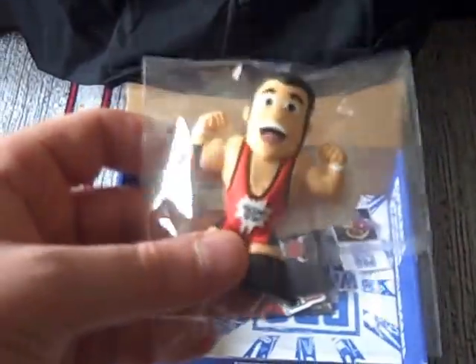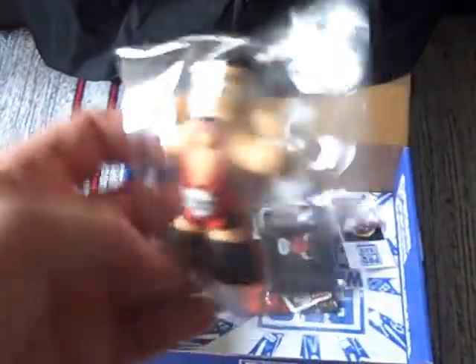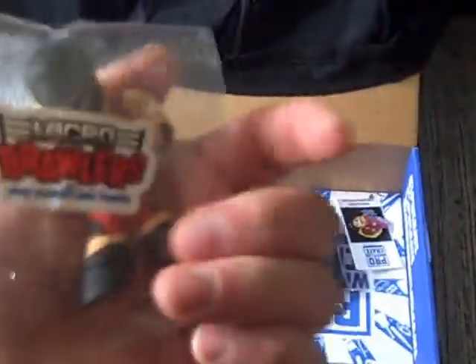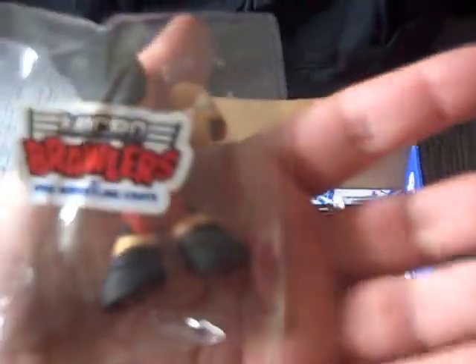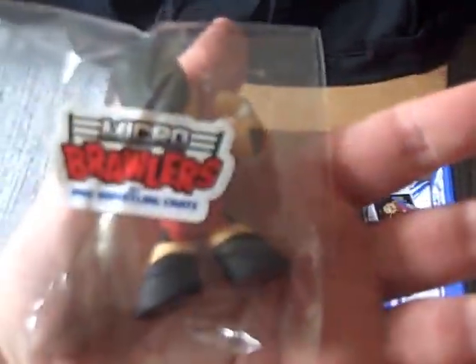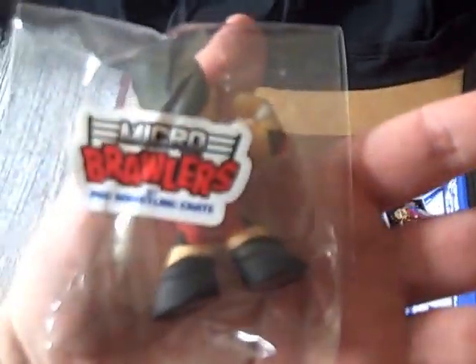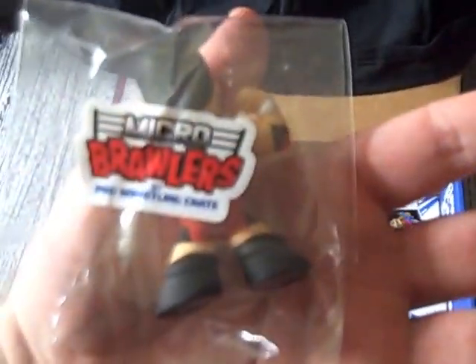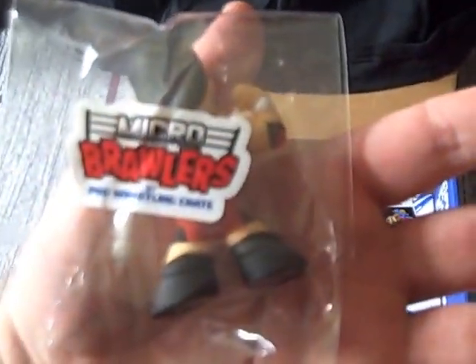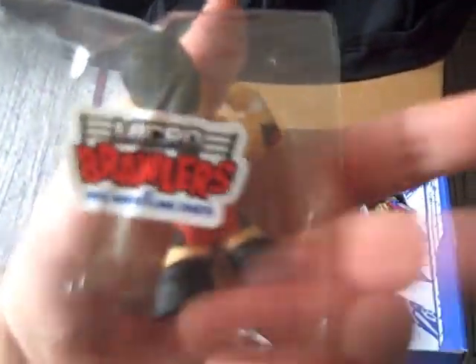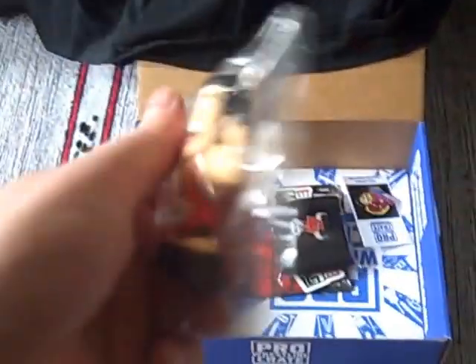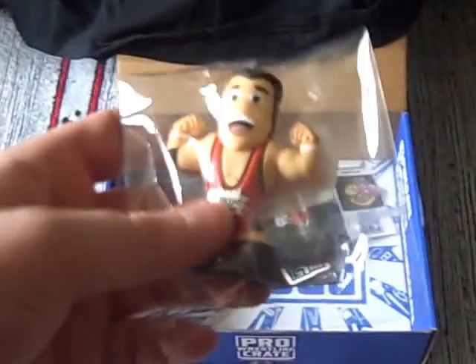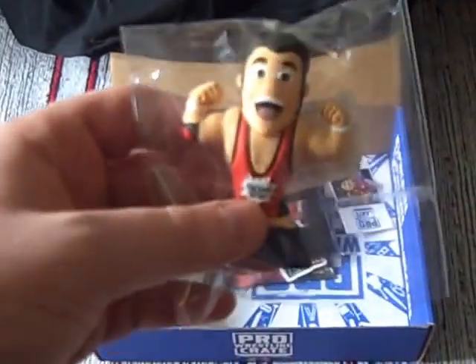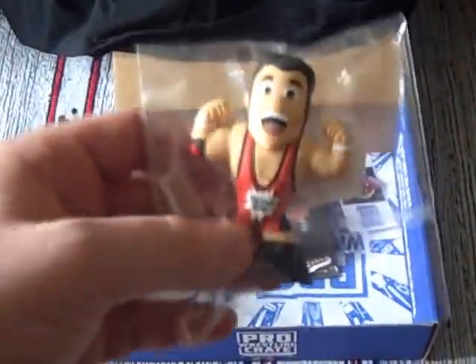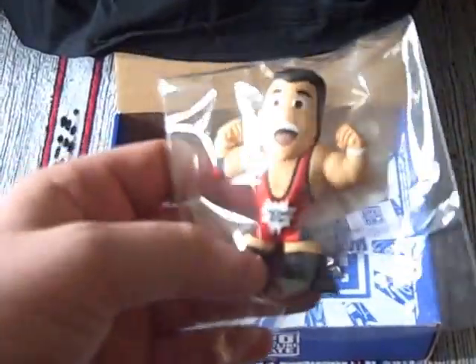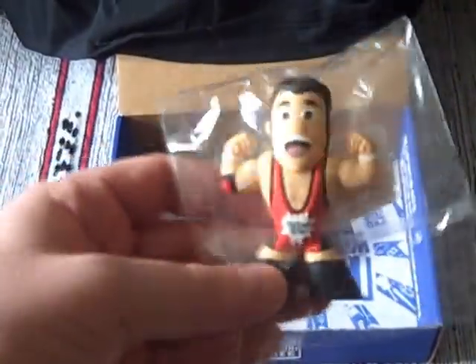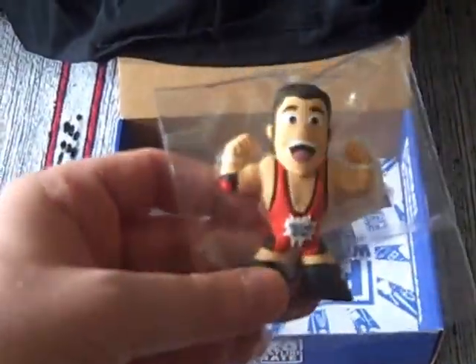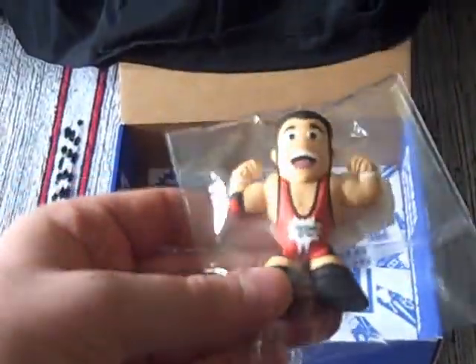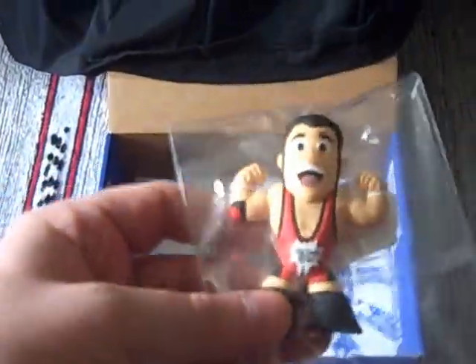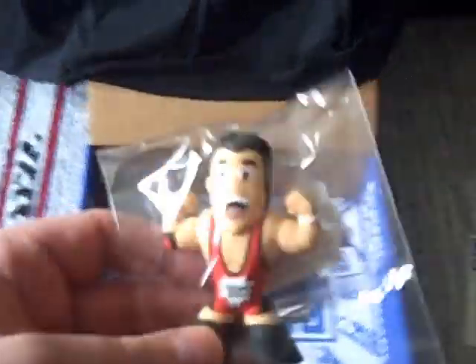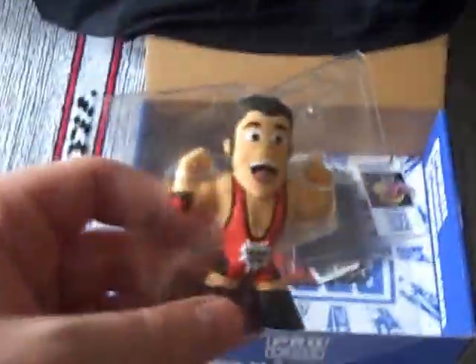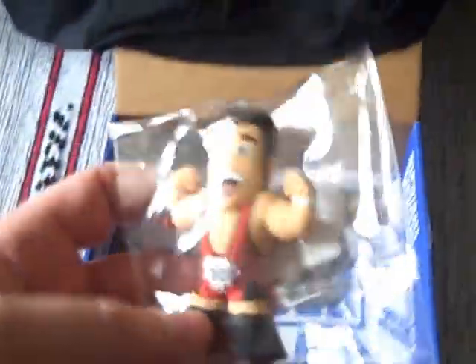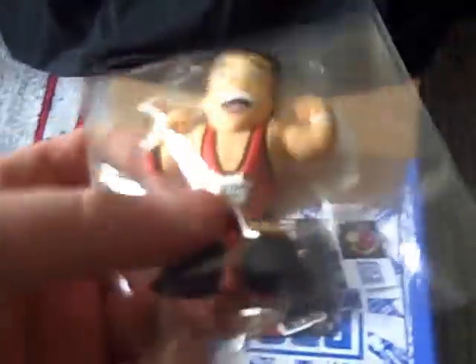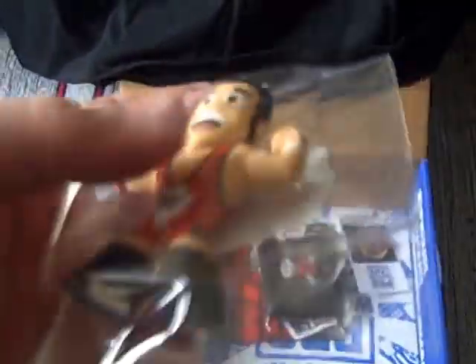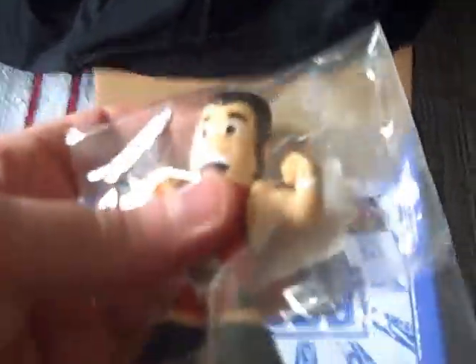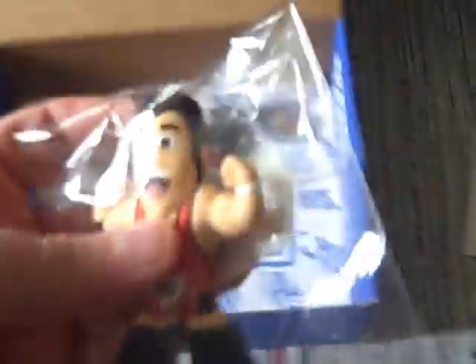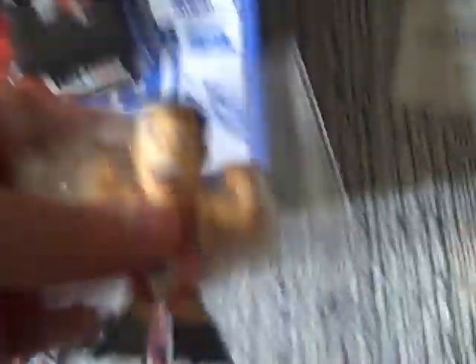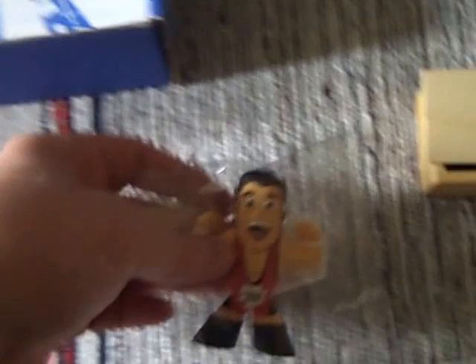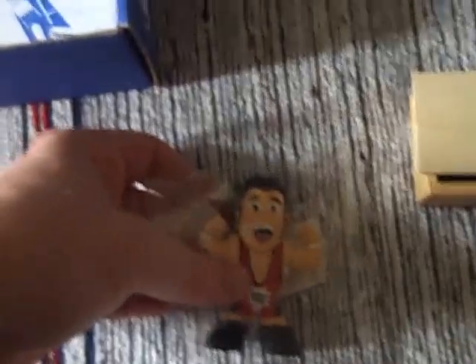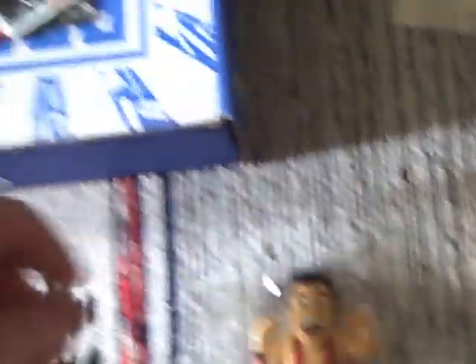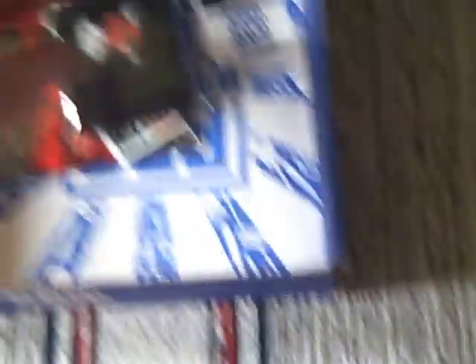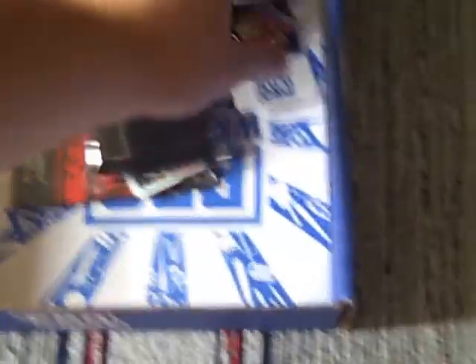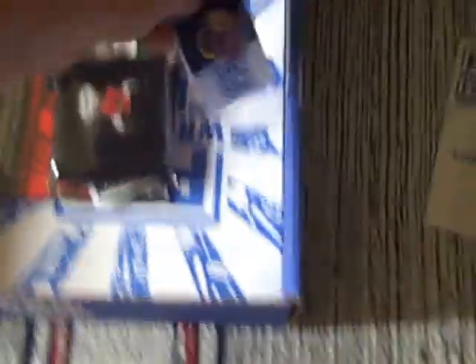Let's move on next to this figure here. It's a Michael Brawler by Pro Wrestling Crate — he looks a bit like Colt Cabana, but it may not be. We'll put him to one side, but he's a micro-crawler.